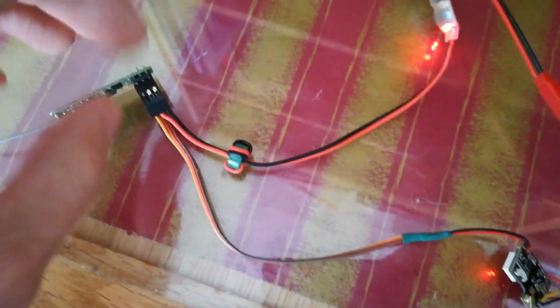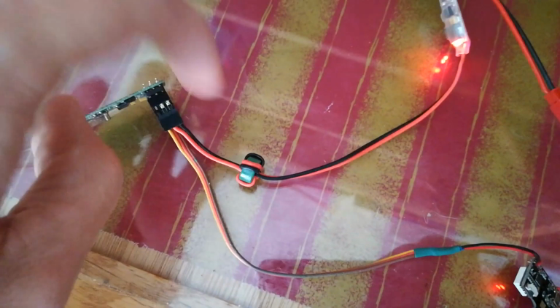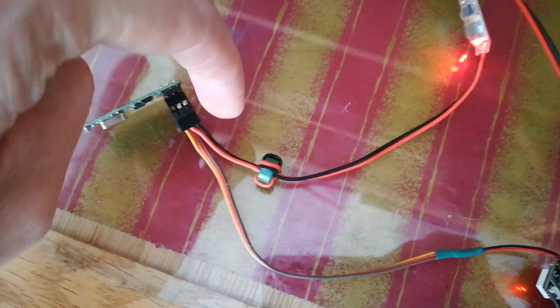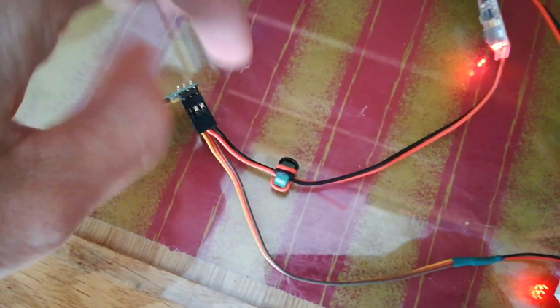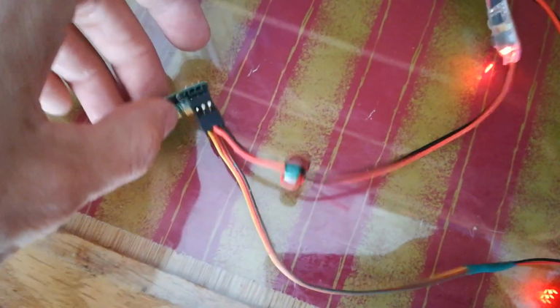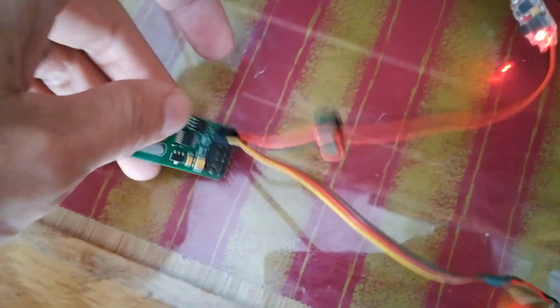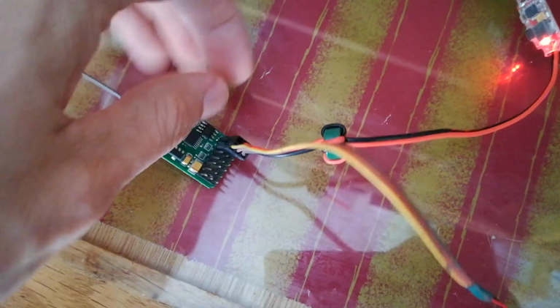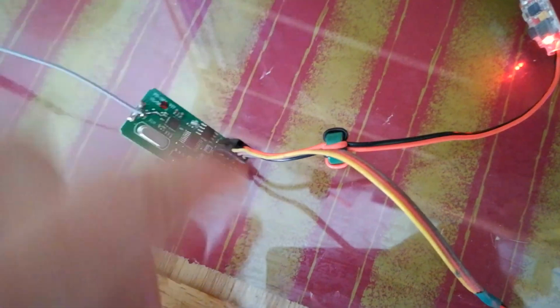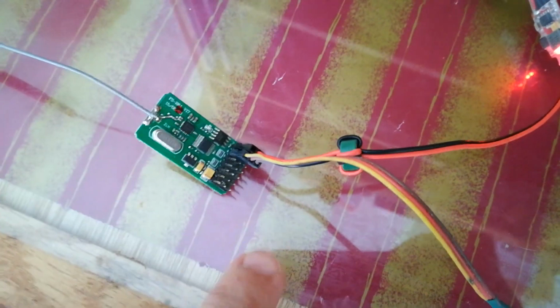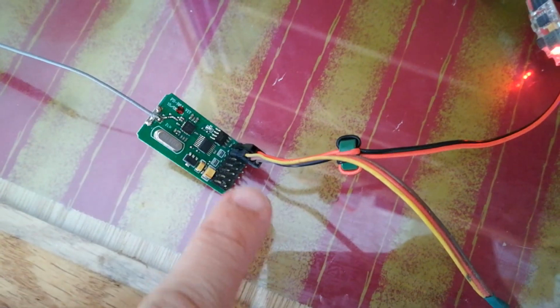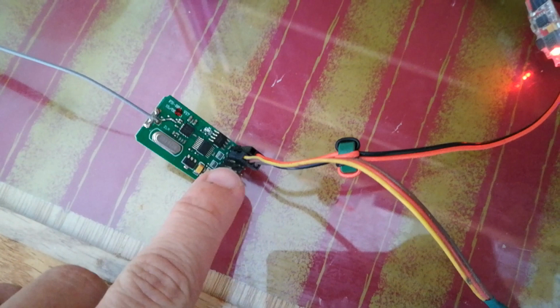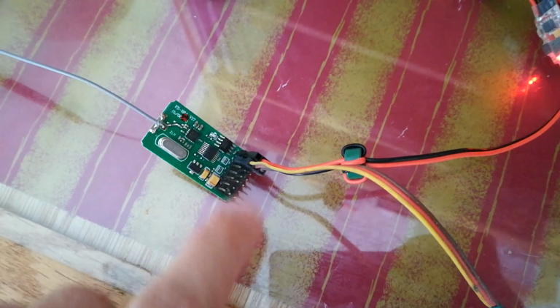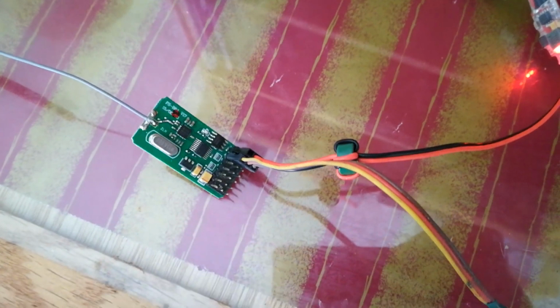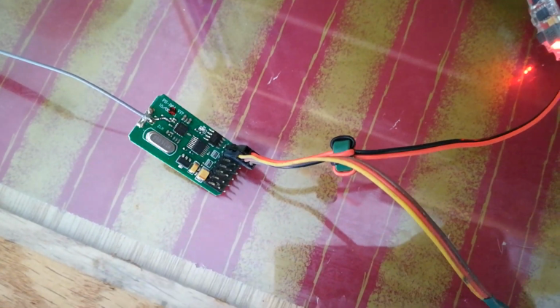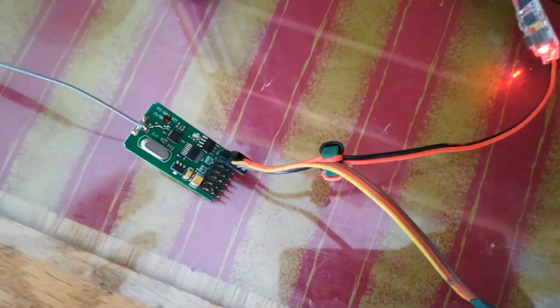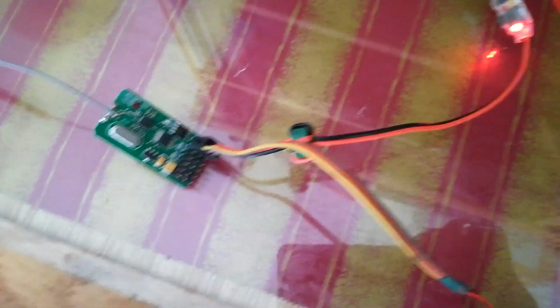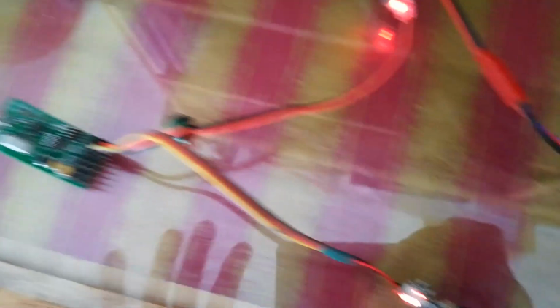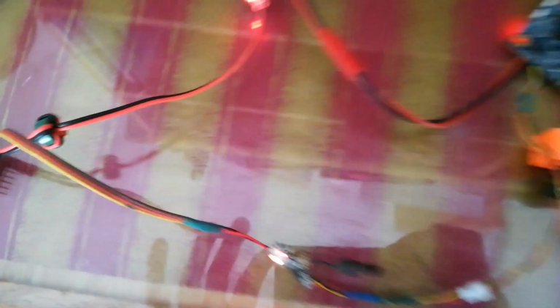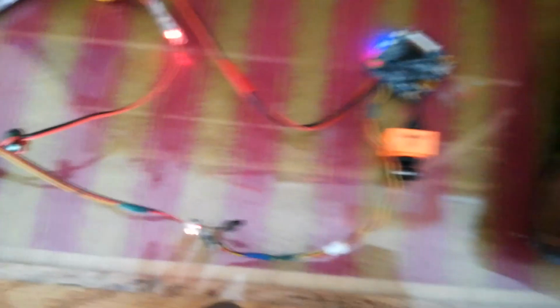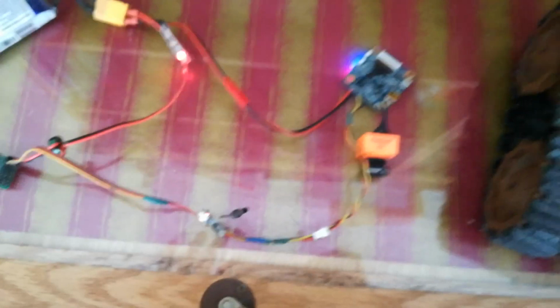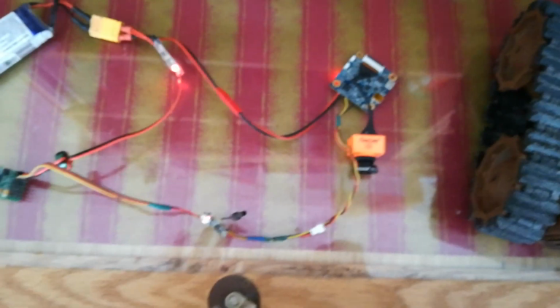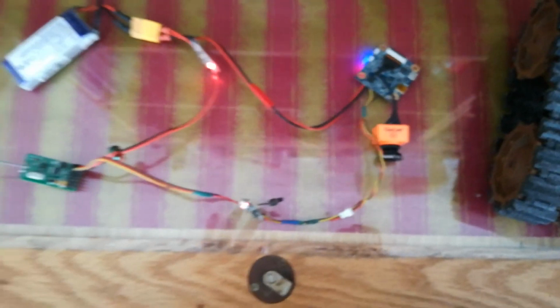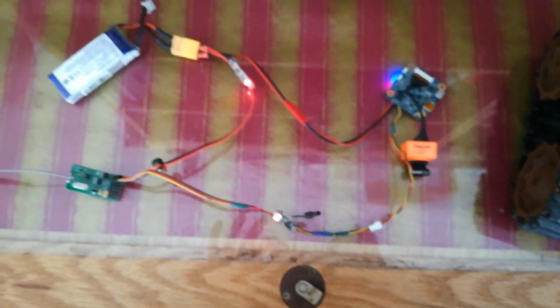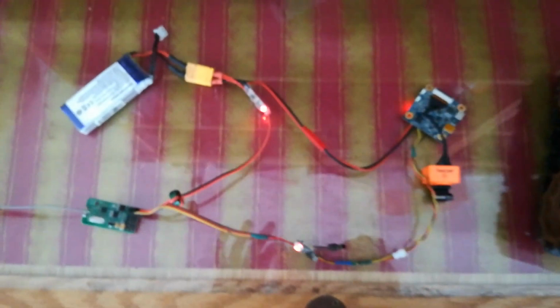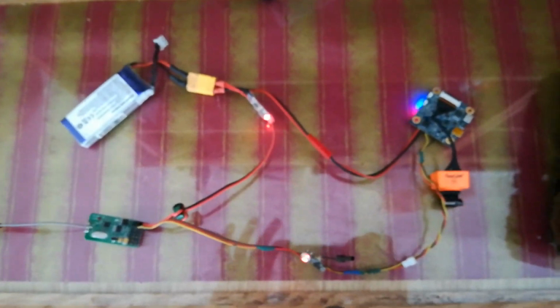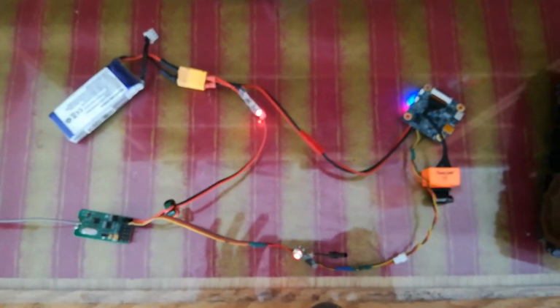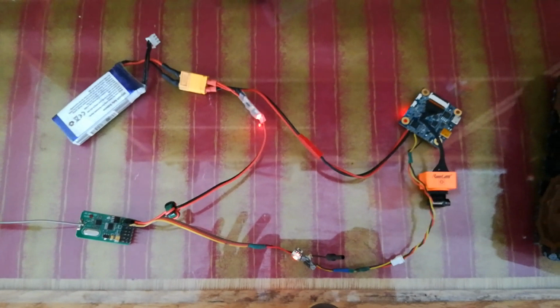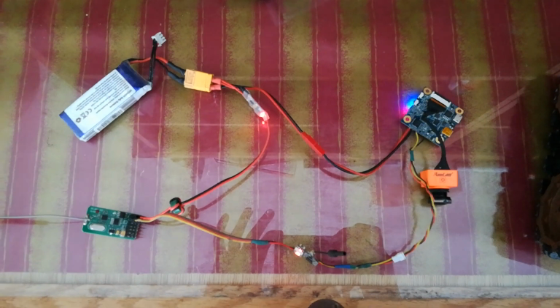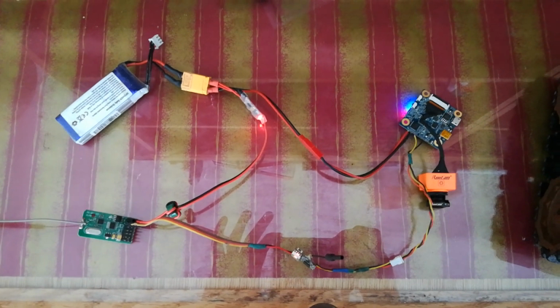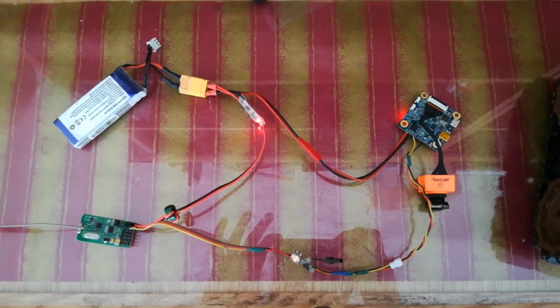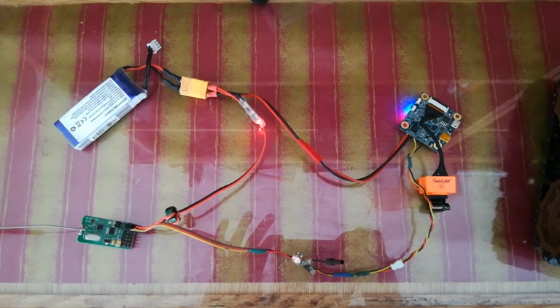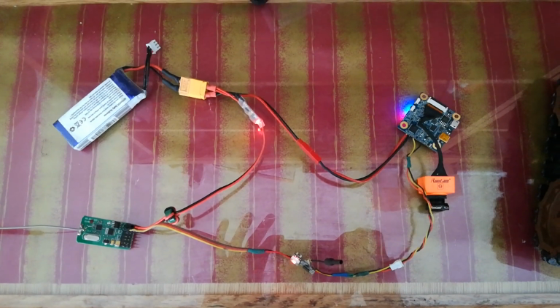And then the servos will be connected into this receiver as well, because they also want 5V. Easy peasy.